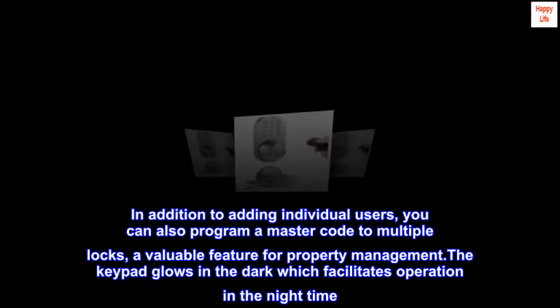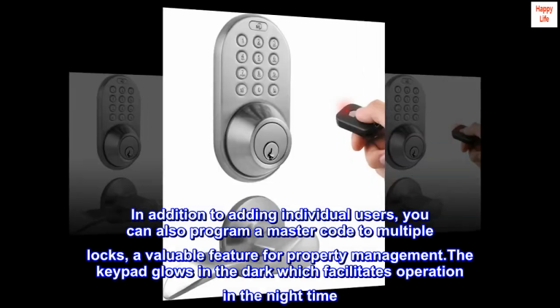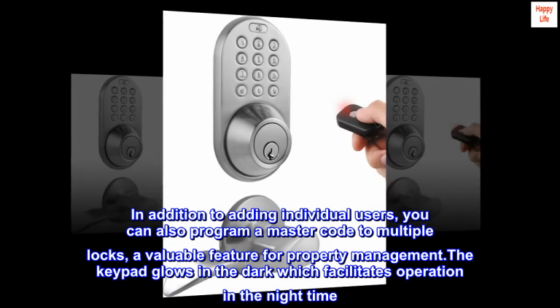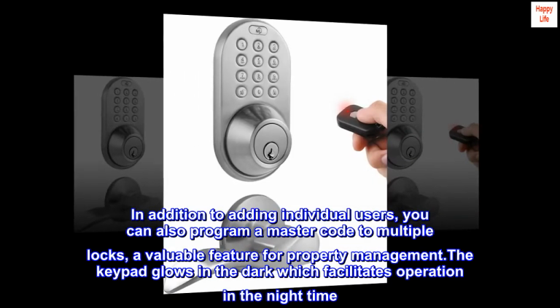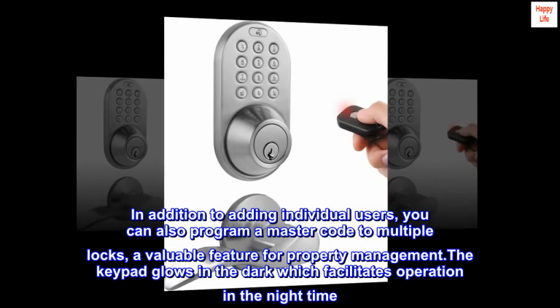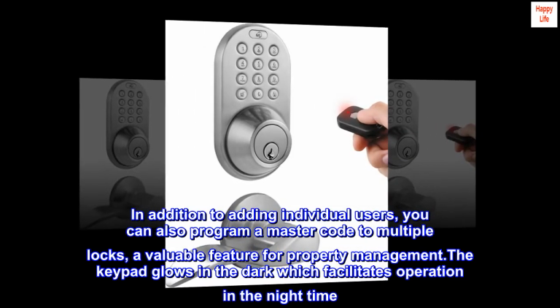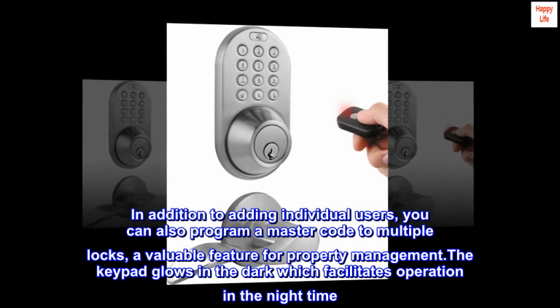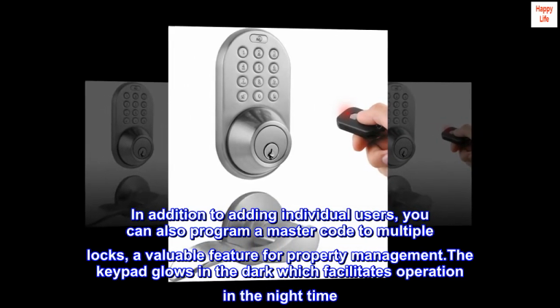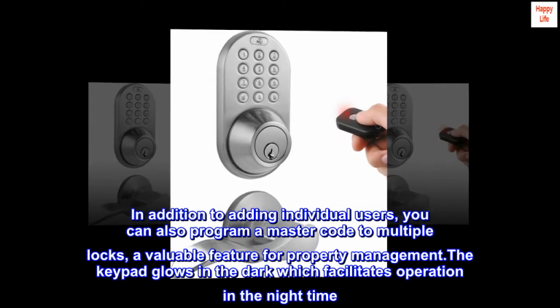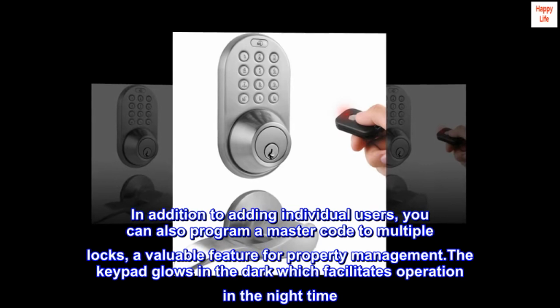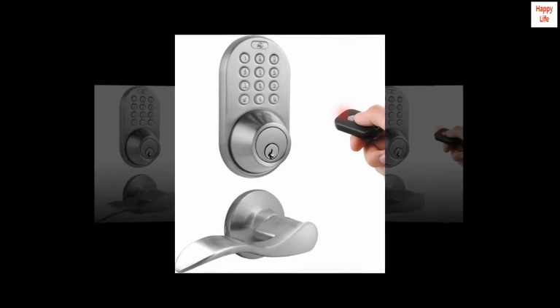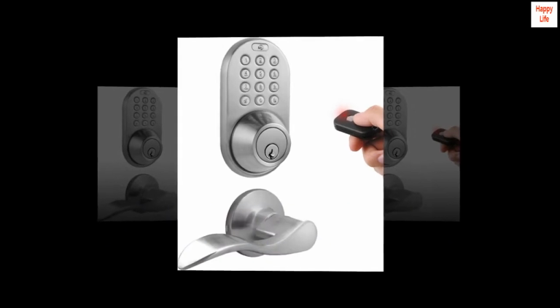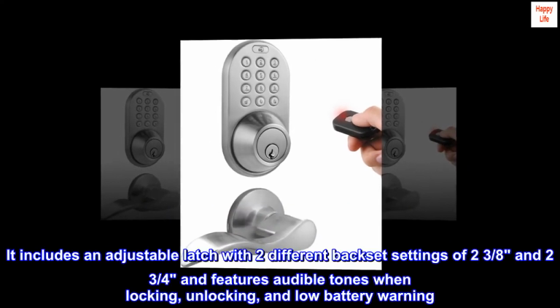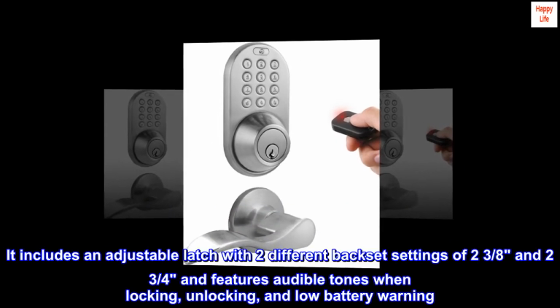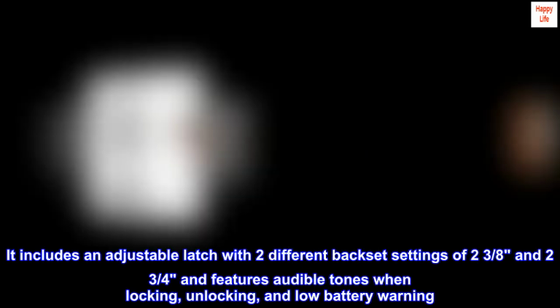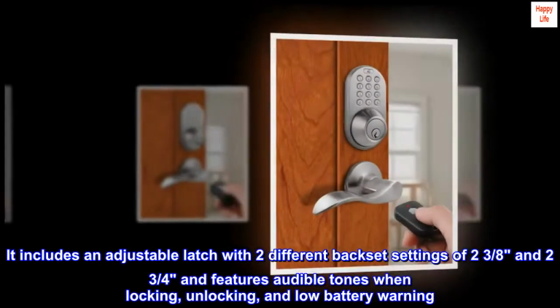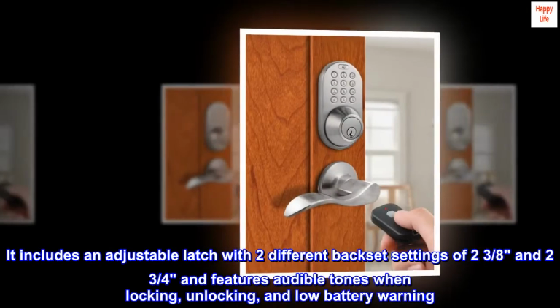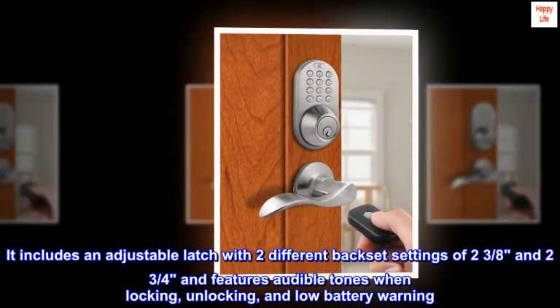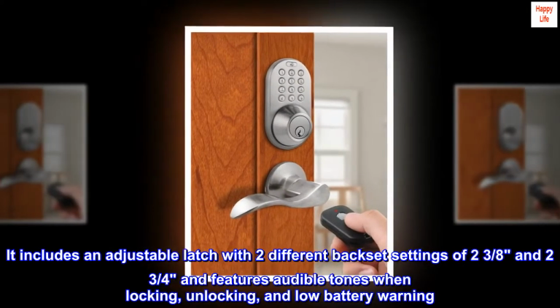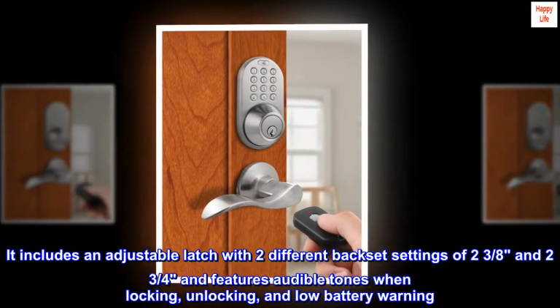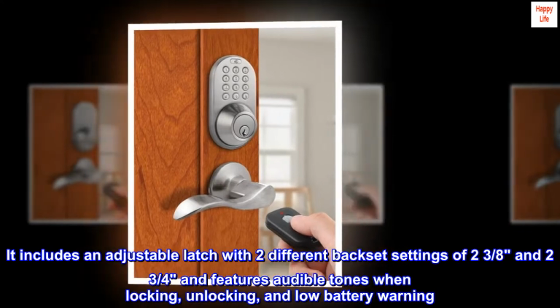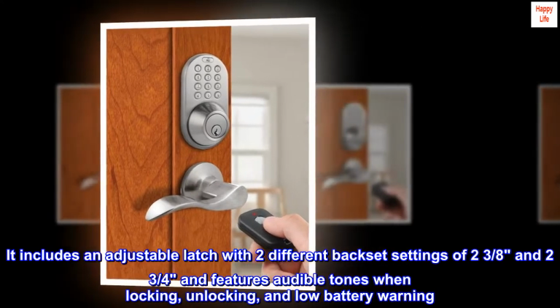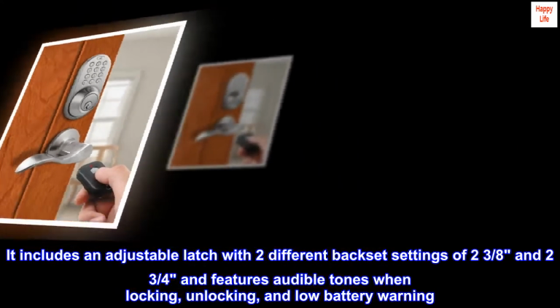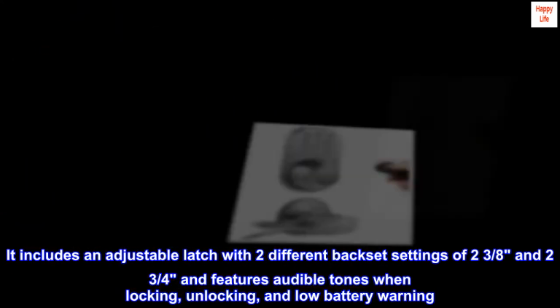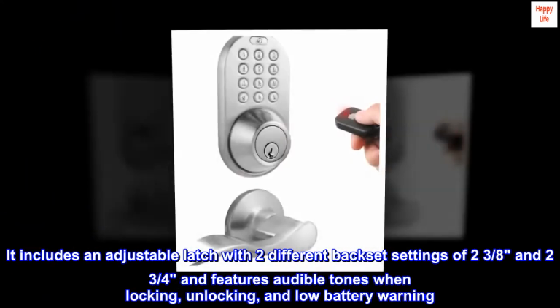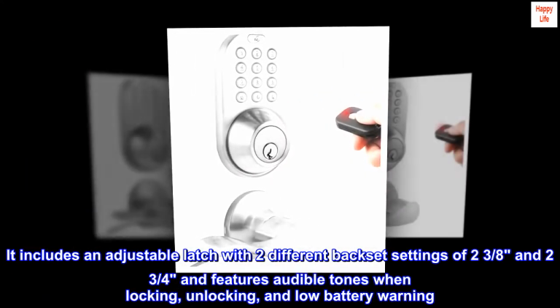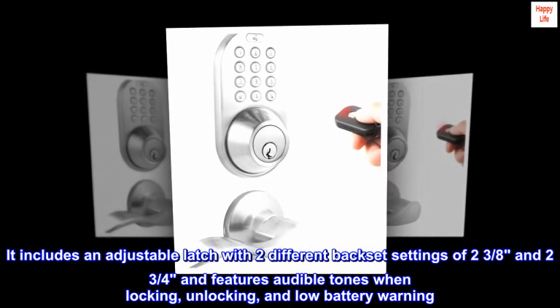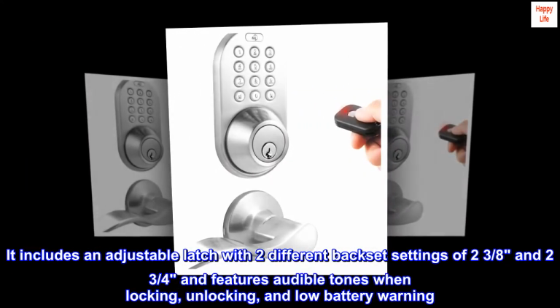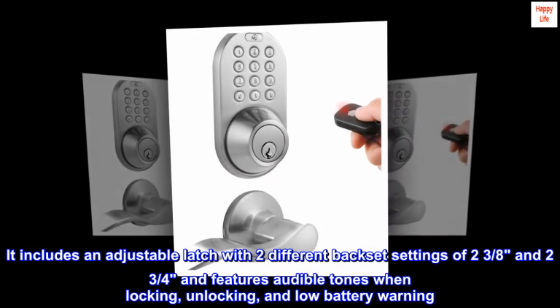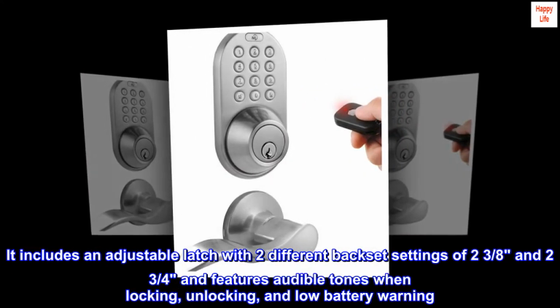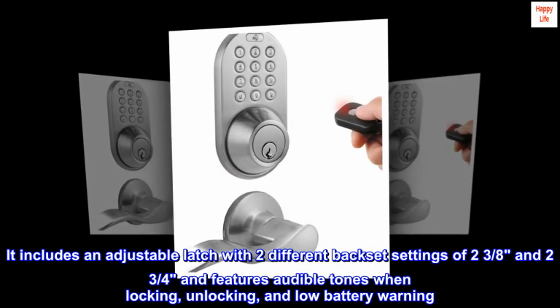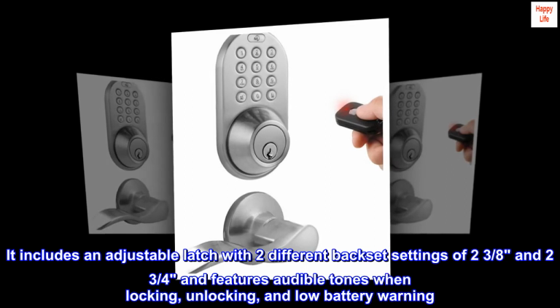The keypad glows in the dark, which facilitates operation at nighttime. It includes an adjustable latch with two different backset settings of two and three-eighths and two and three-quarters inches, and features audible tones when locking, unlocking, and for low battery warning.